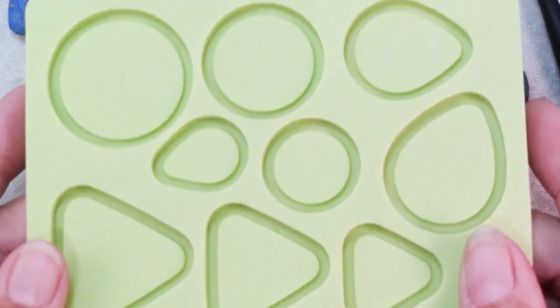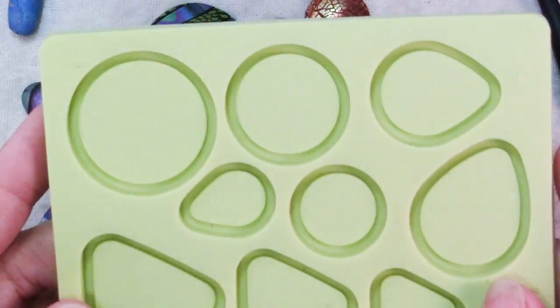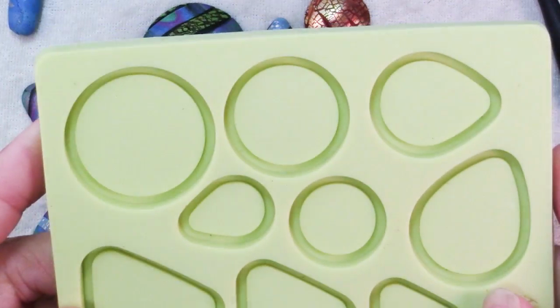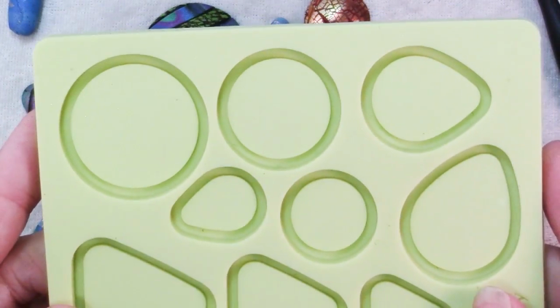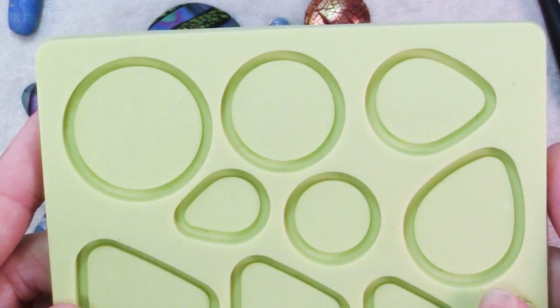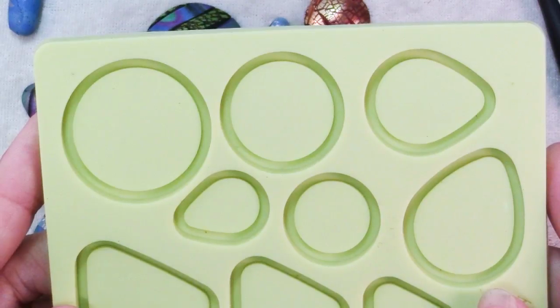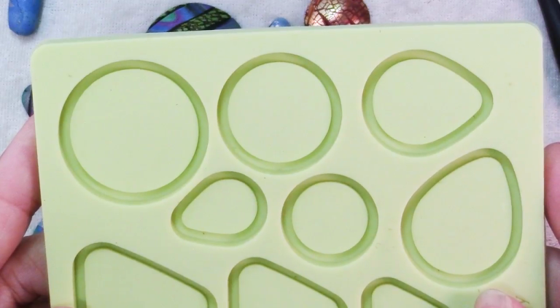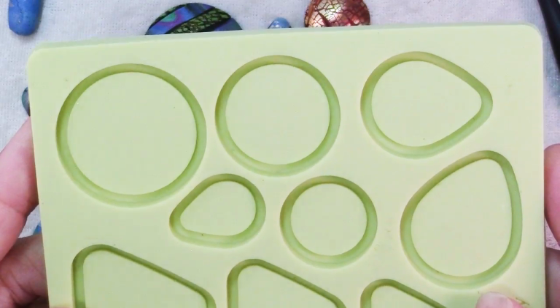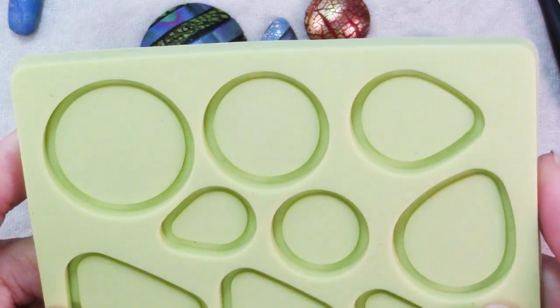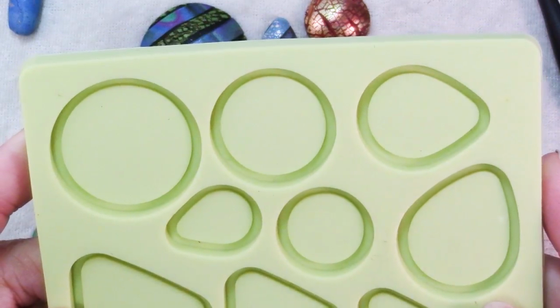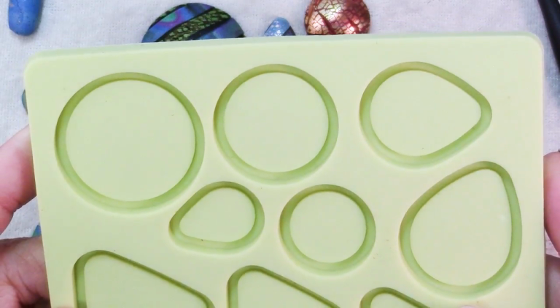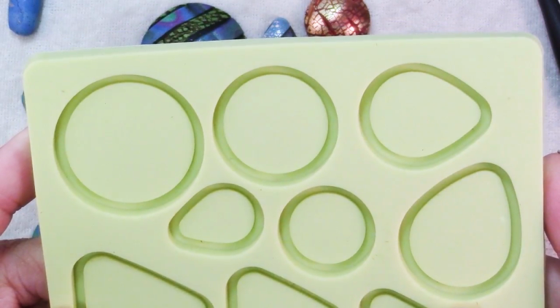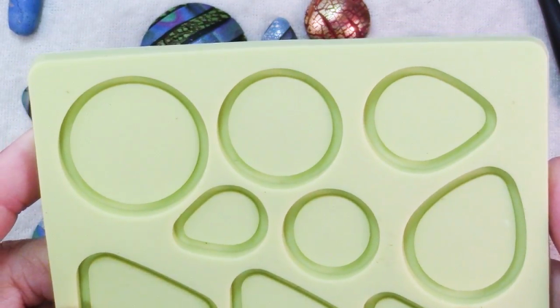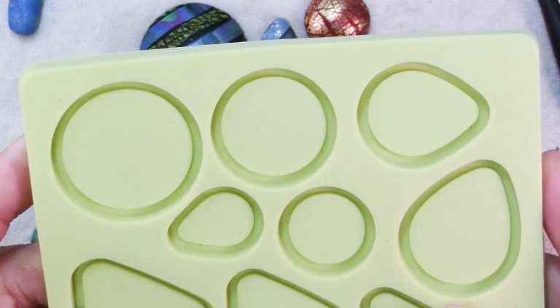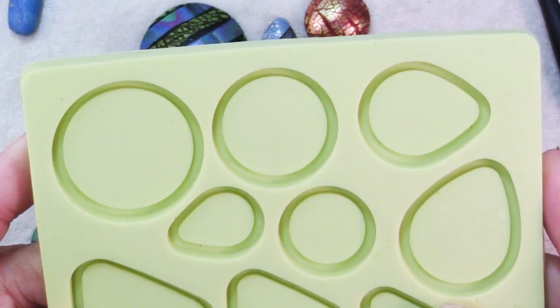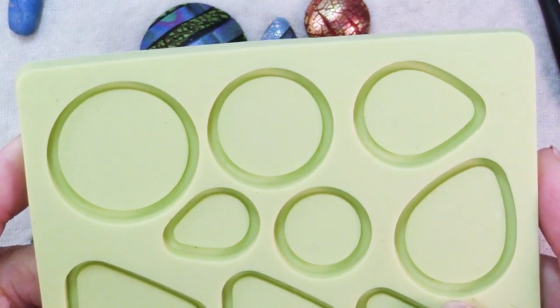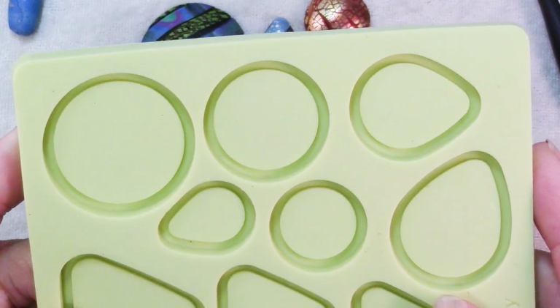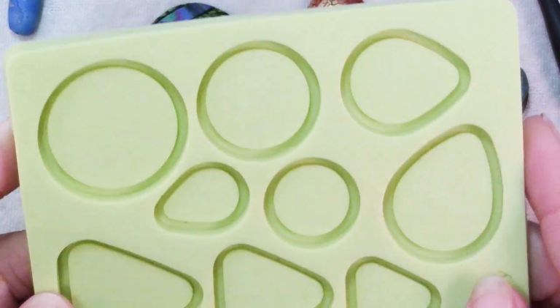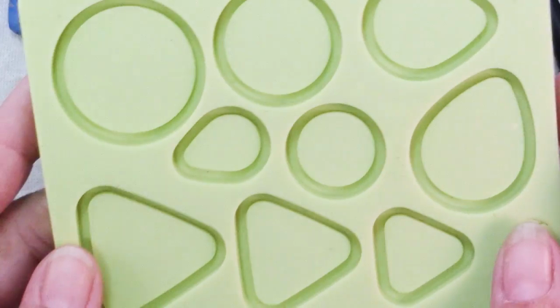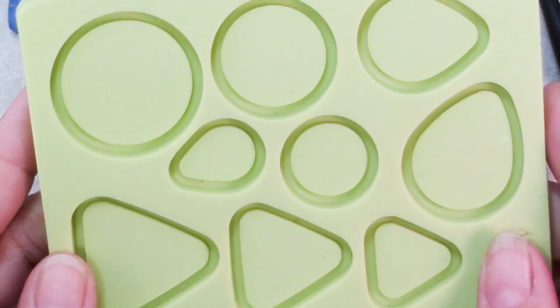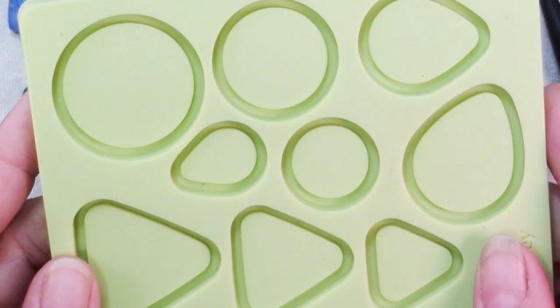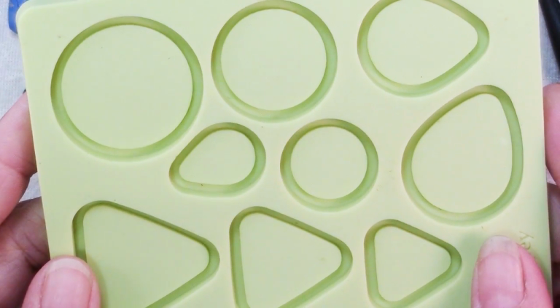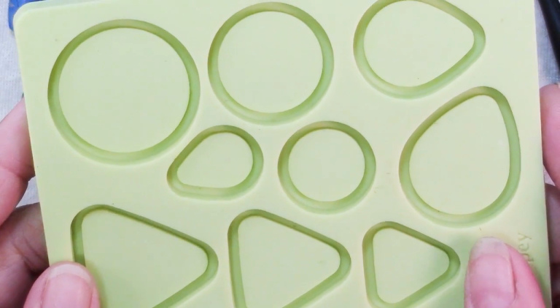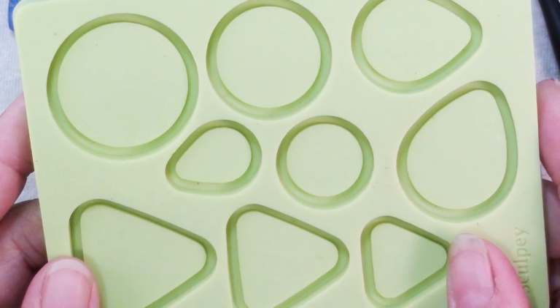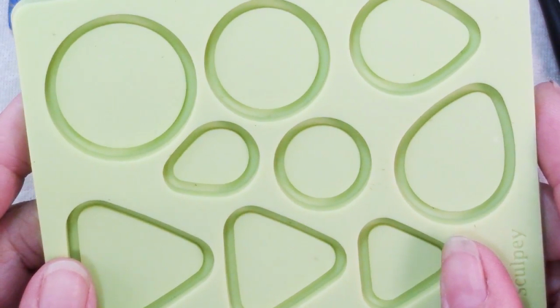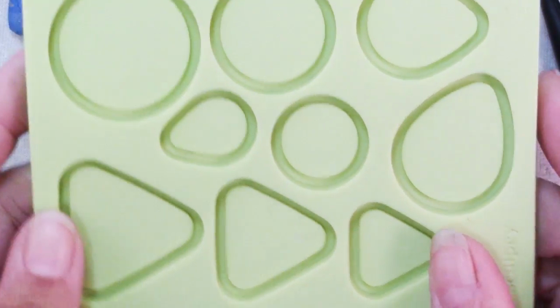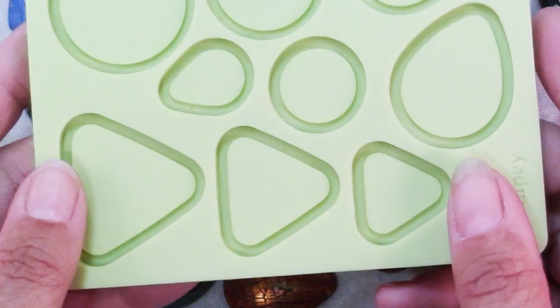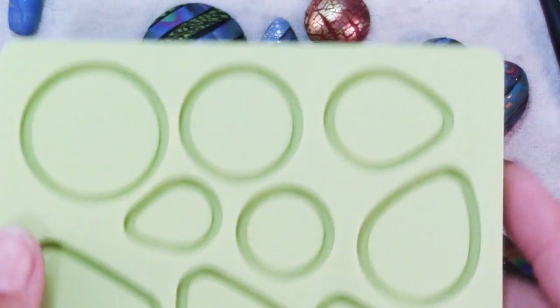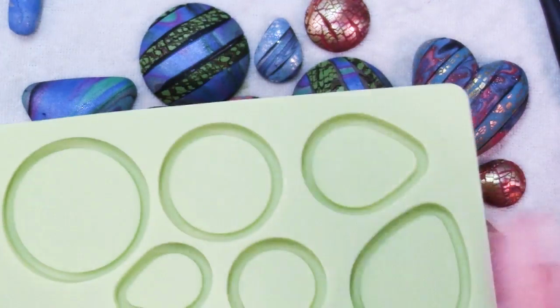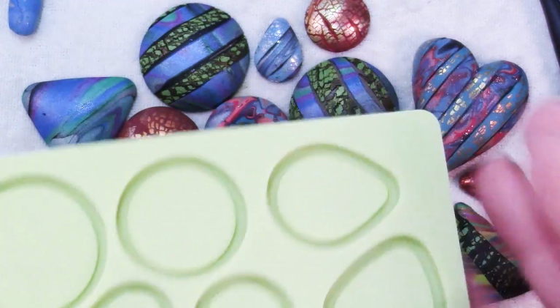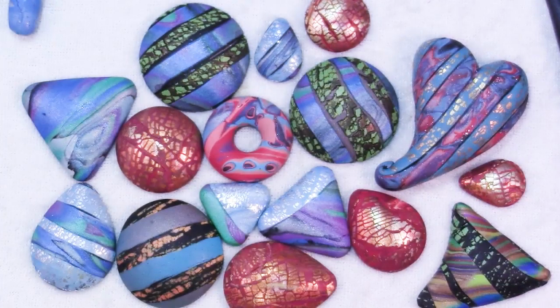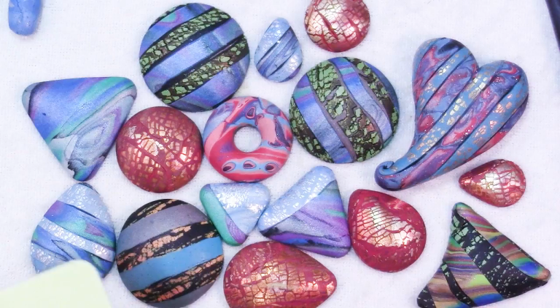Sculpey also has a mold for making bezels for all of these pieces, and as convenient as that is, when I look at that I think: boring. Just a plain, straight, squared off edge, no decoration, and they're all going to look like anybody else's who's used this mold.